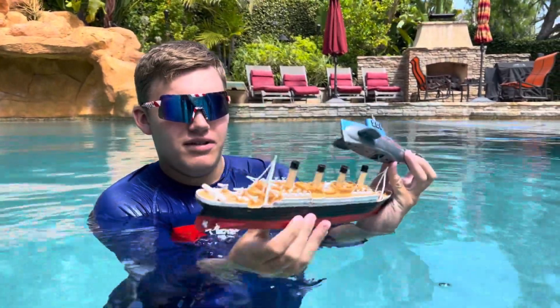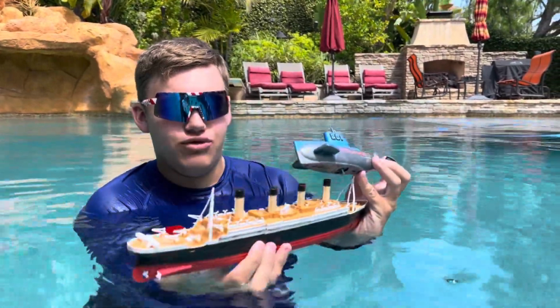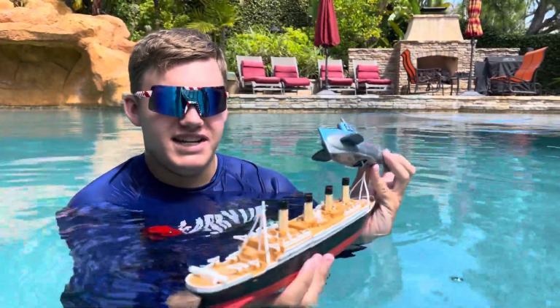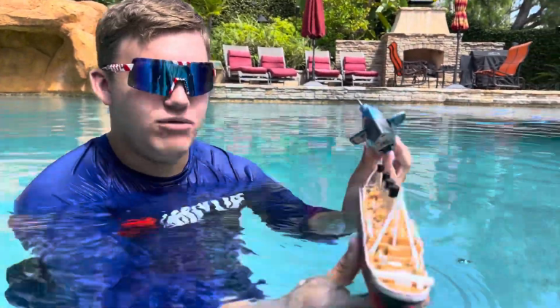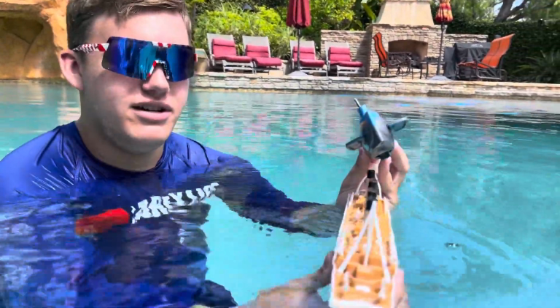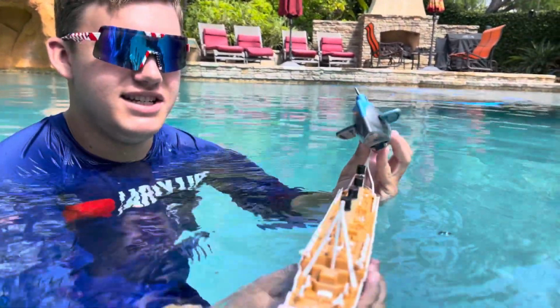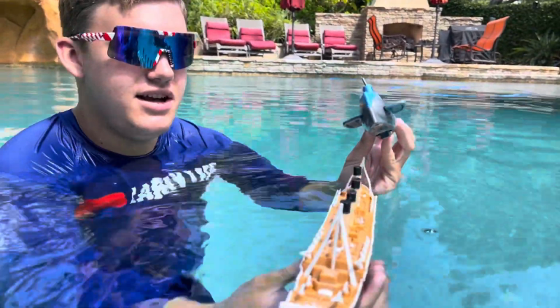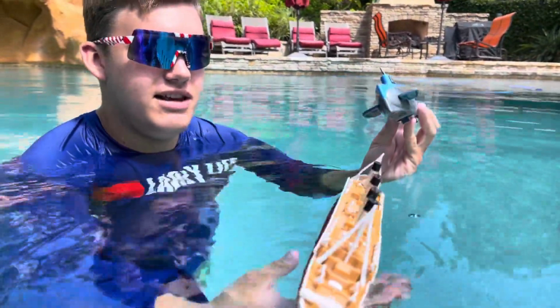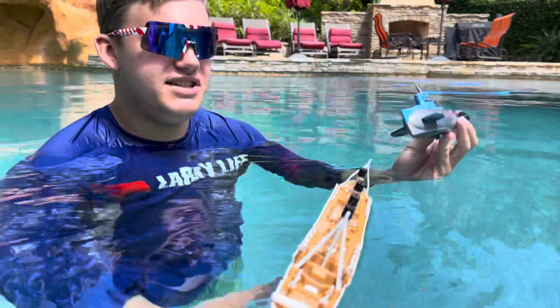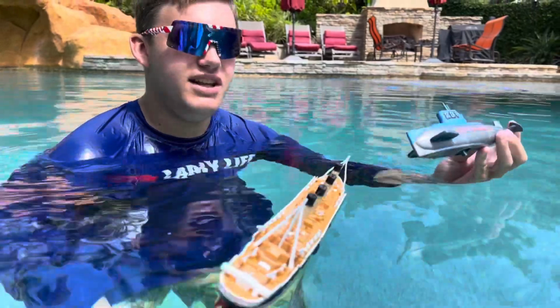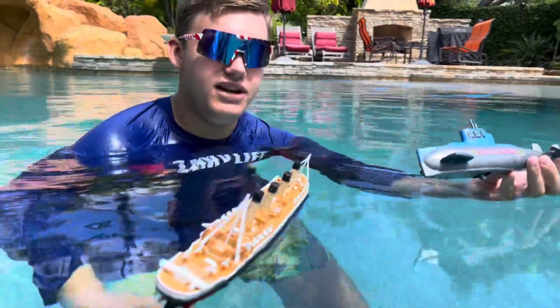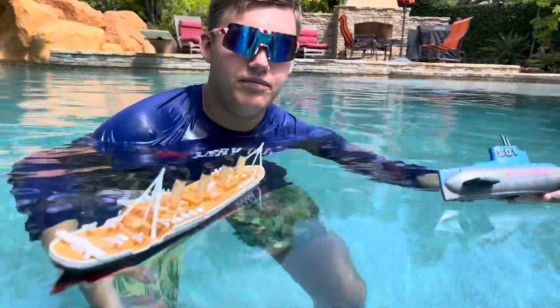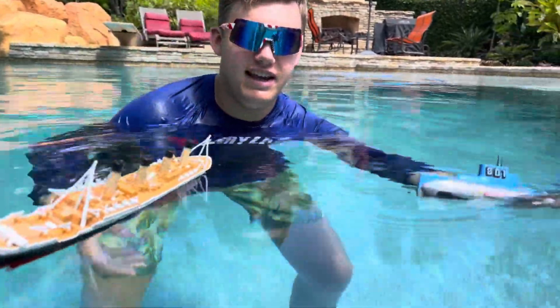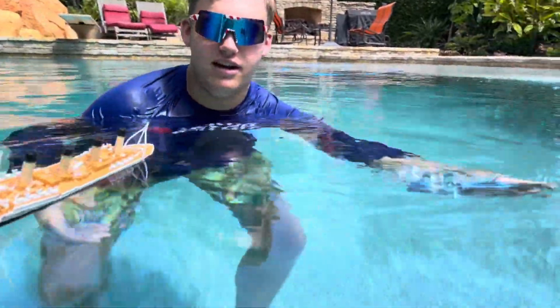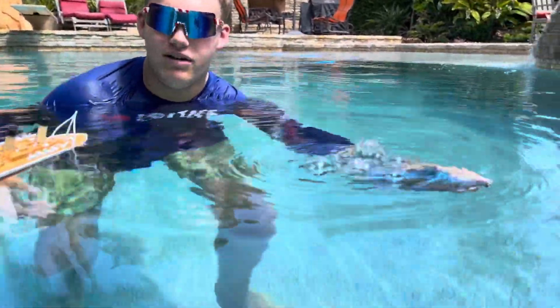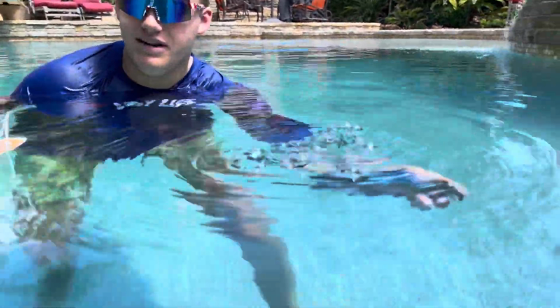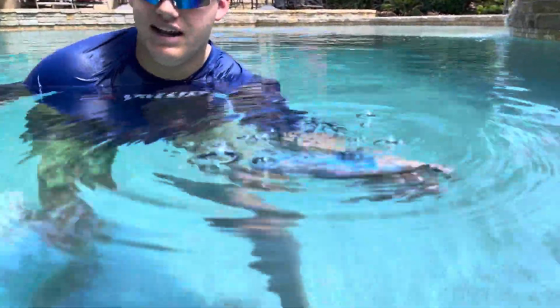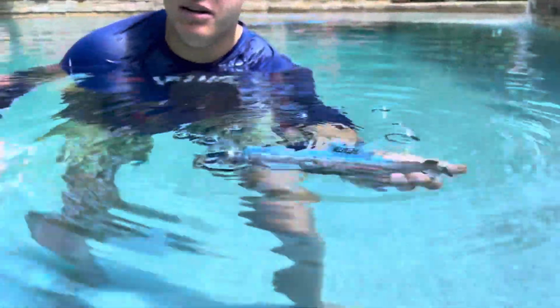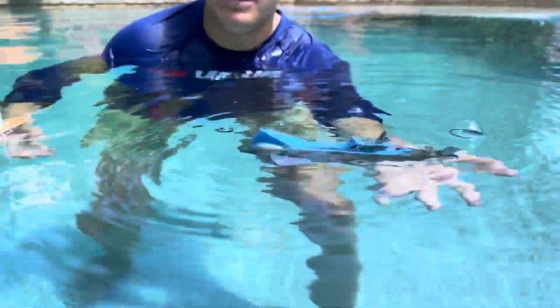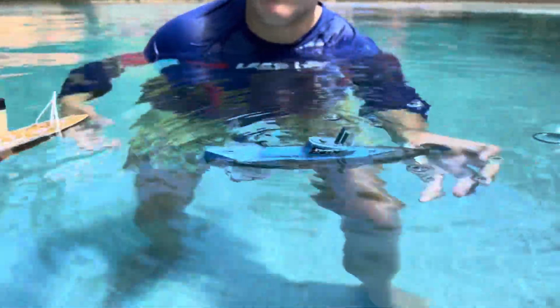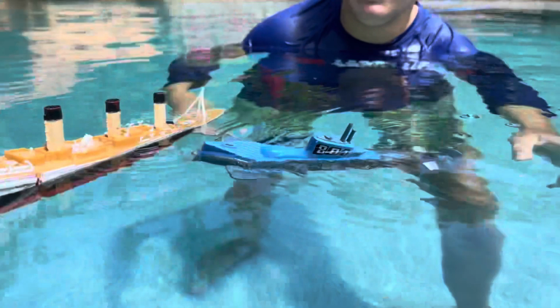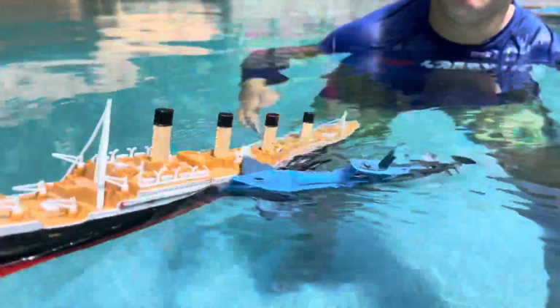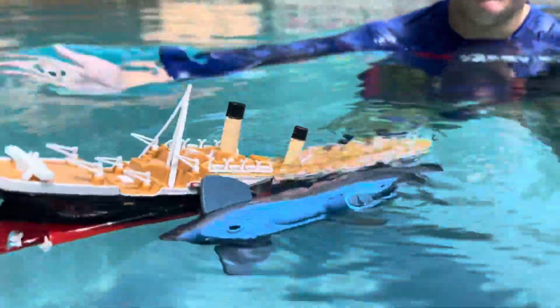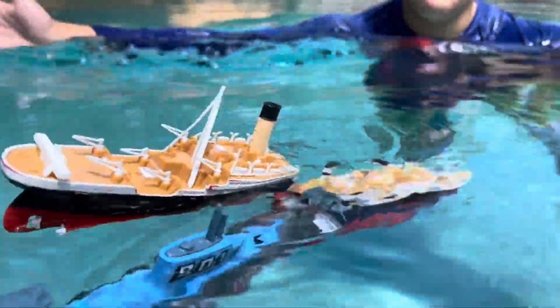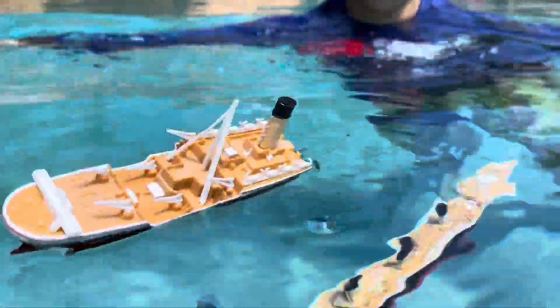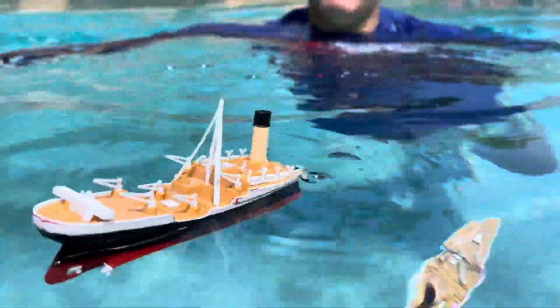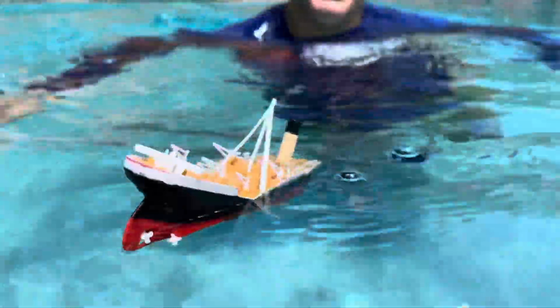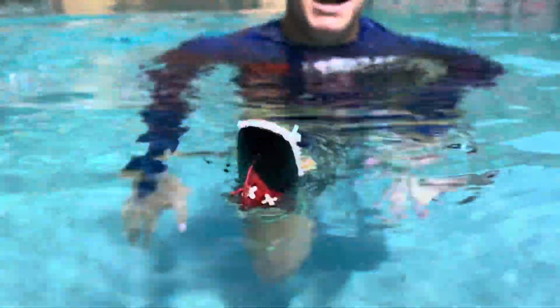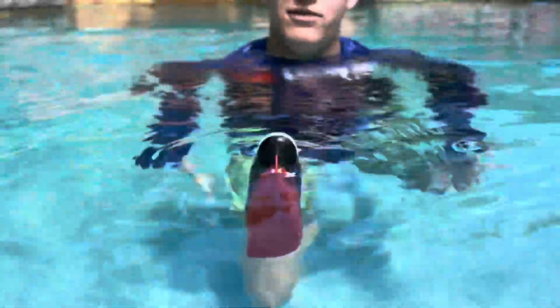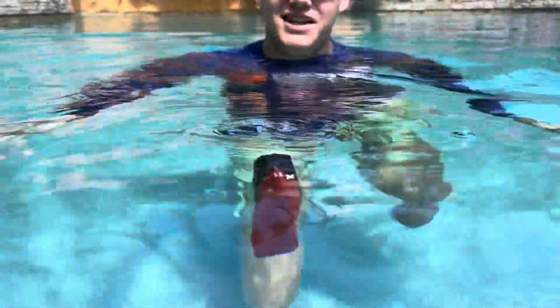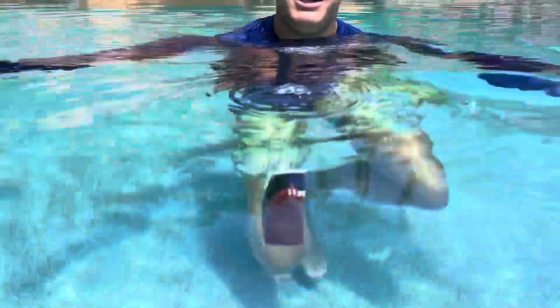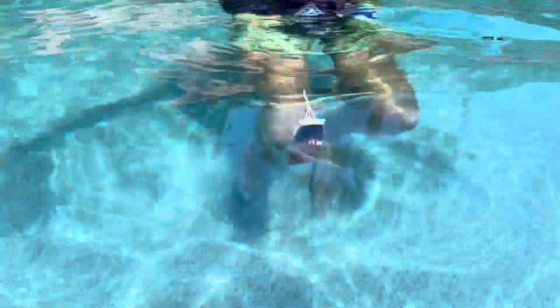We'll drop the Titanic in the water here, as you can see, and then we'll put the submarine in the water. We're gonna let go and — bam! There you go, collision! Look at that — perfect timing. It snapped in half right when the submarine collided with the ship.